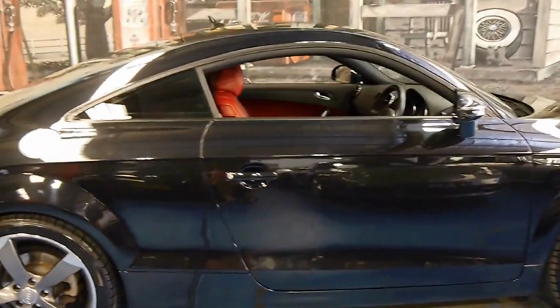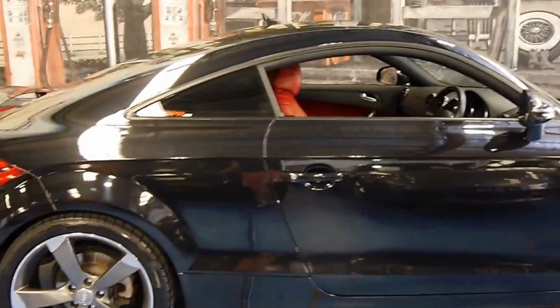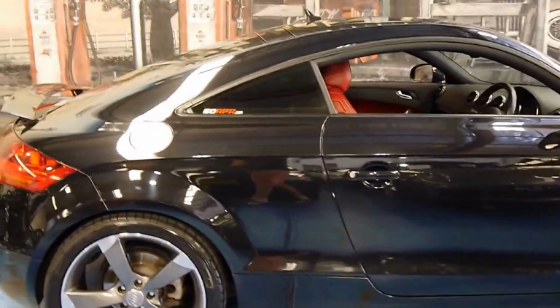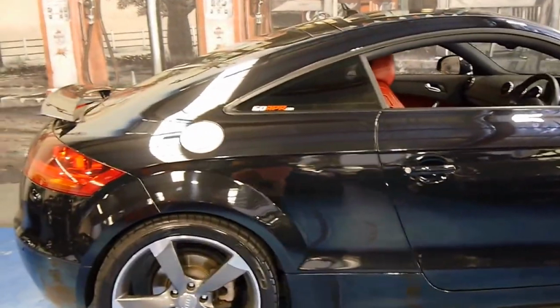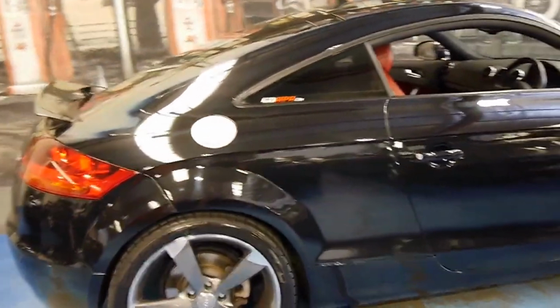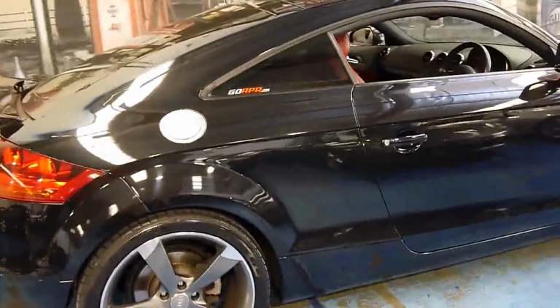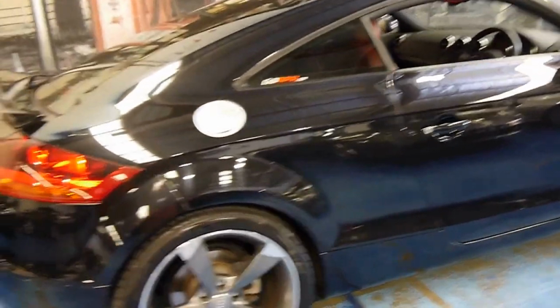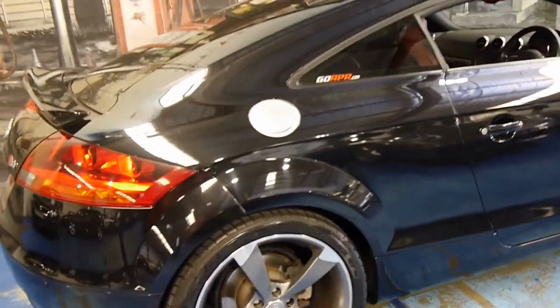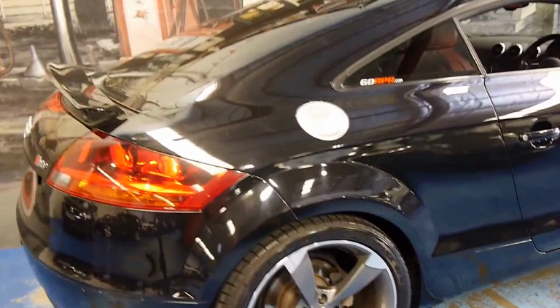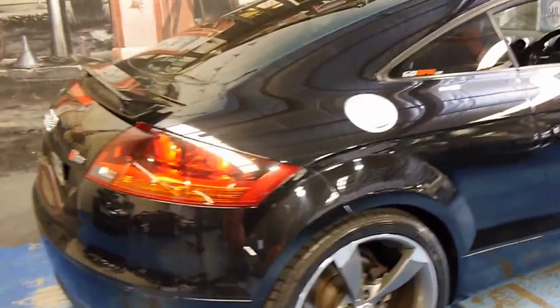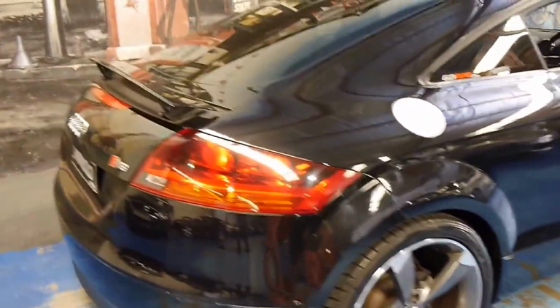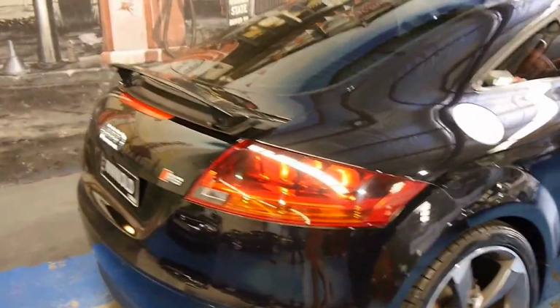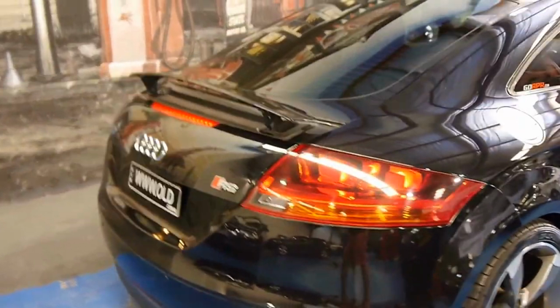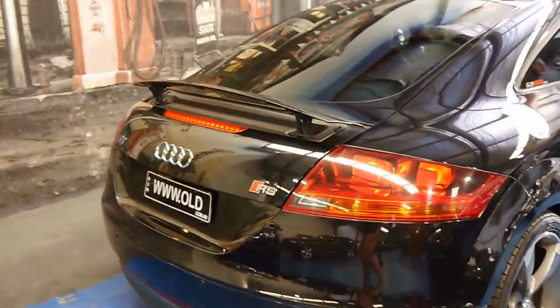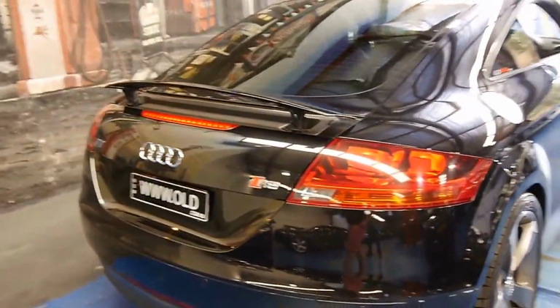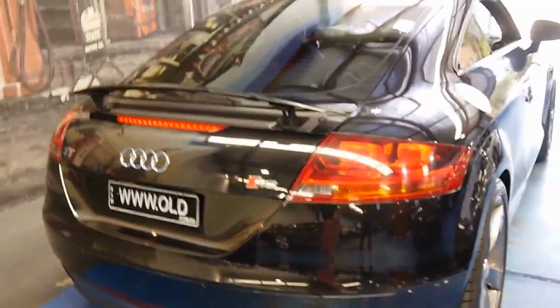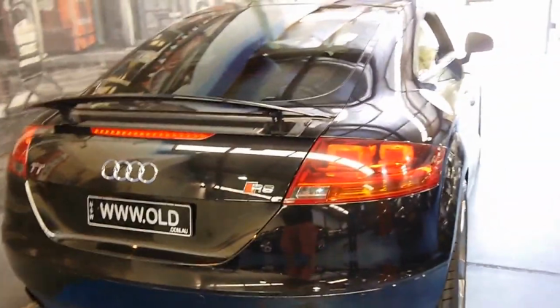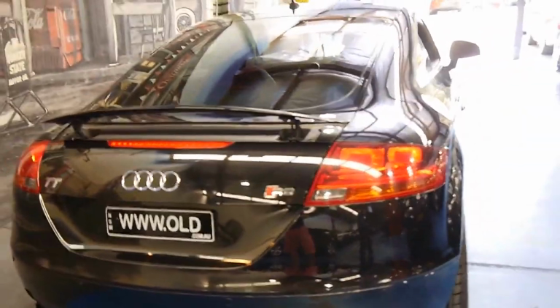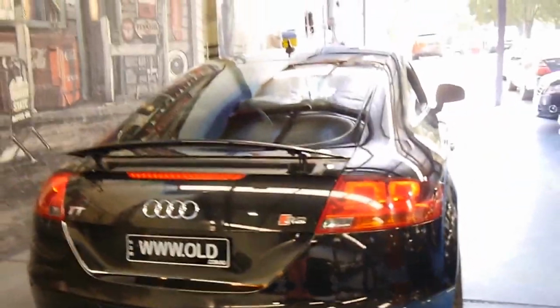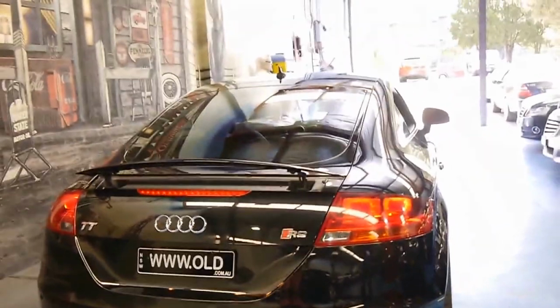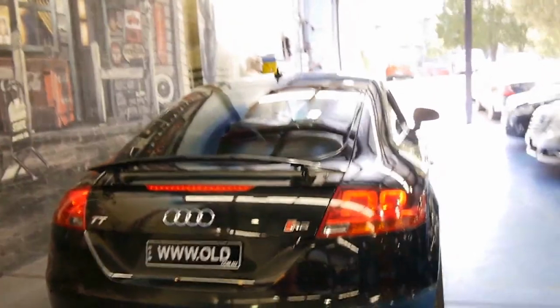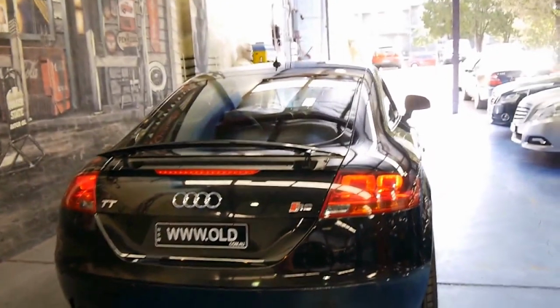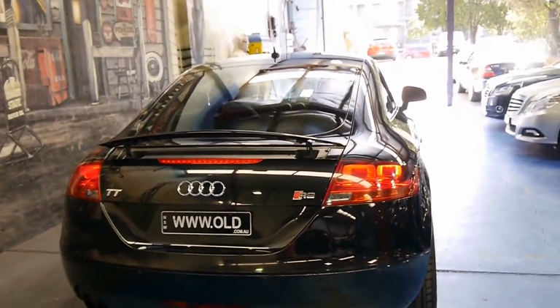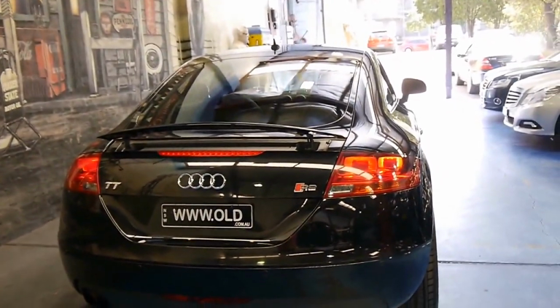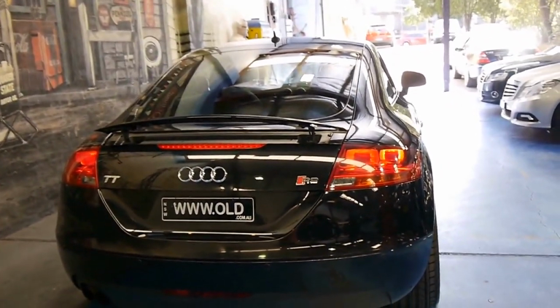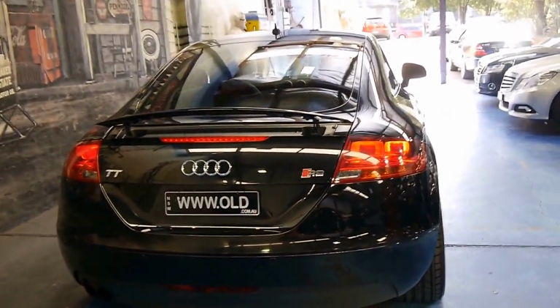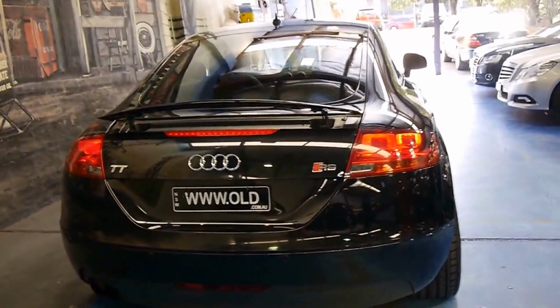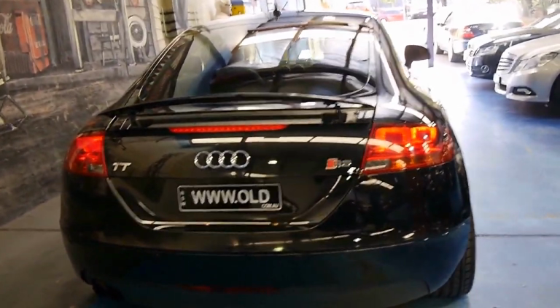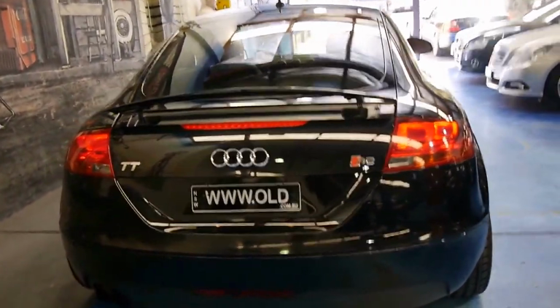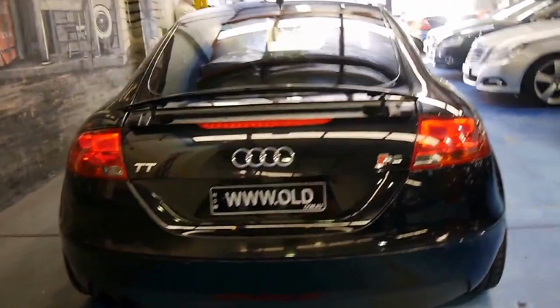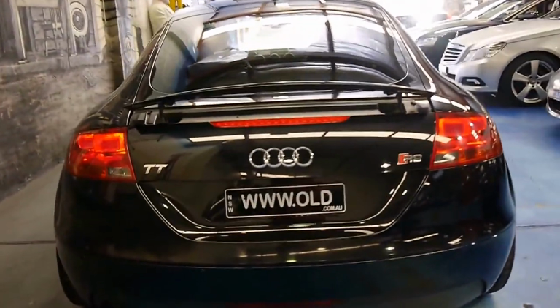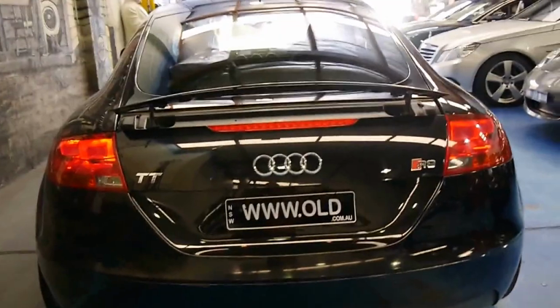It looks like this owner has put the RS style wheels on it. This also came with the adjustable rear spoiler, which you can put up — it is up at the moment. It's also got rear parking sensors.